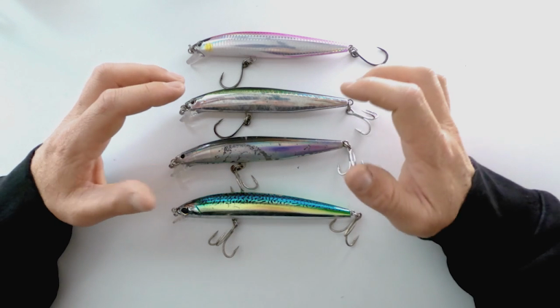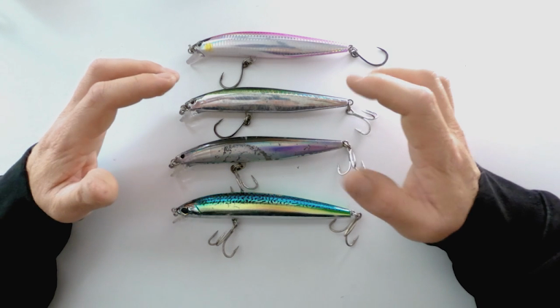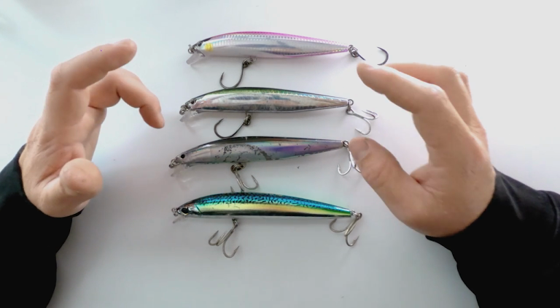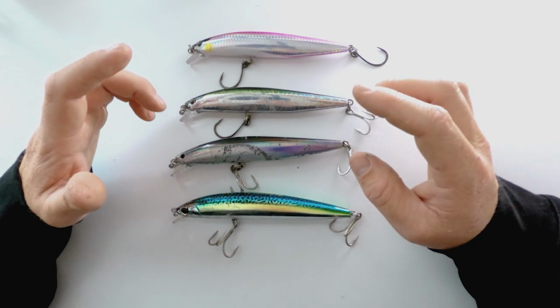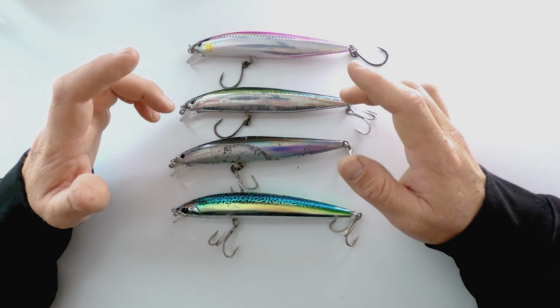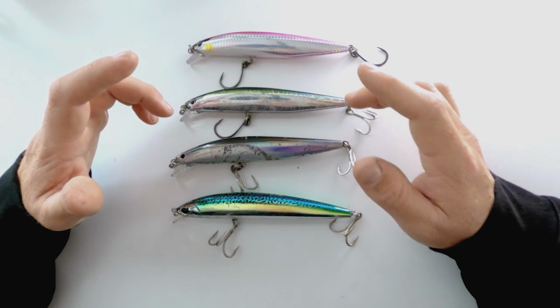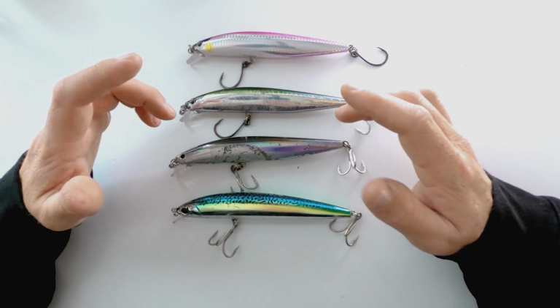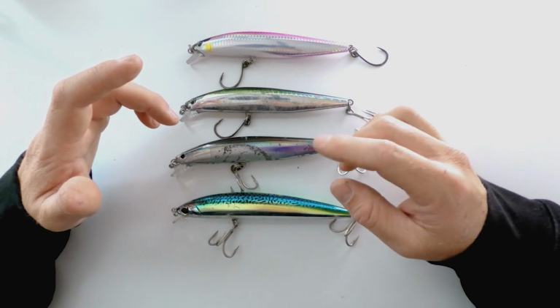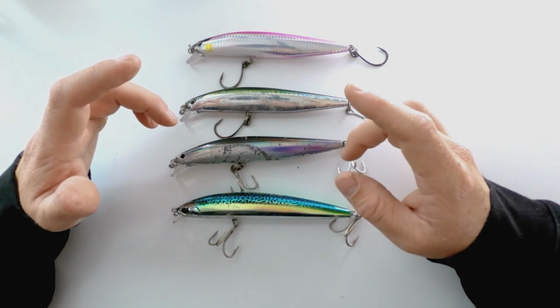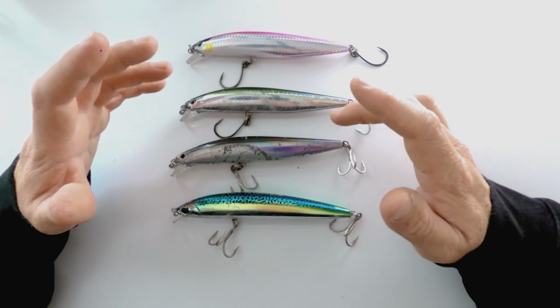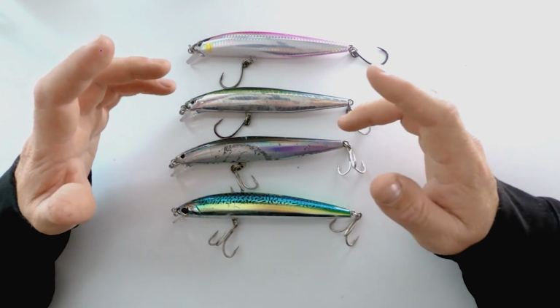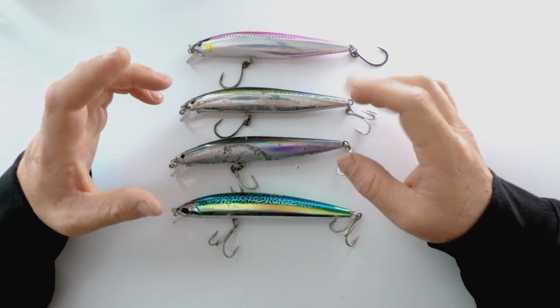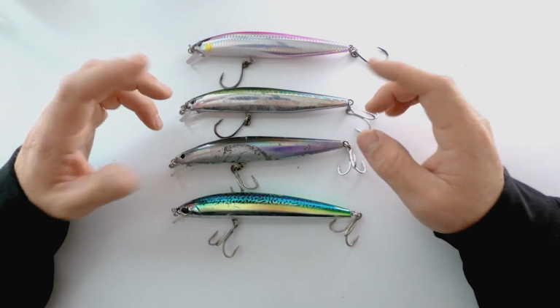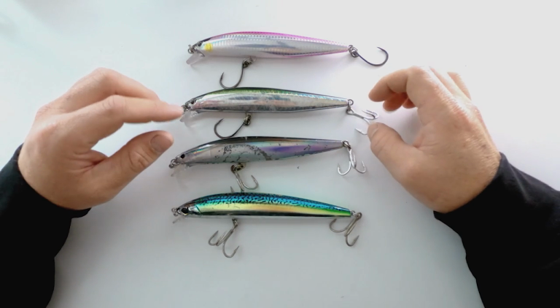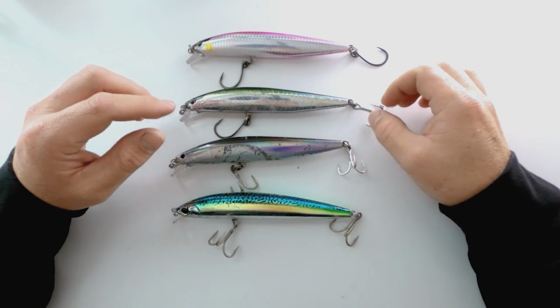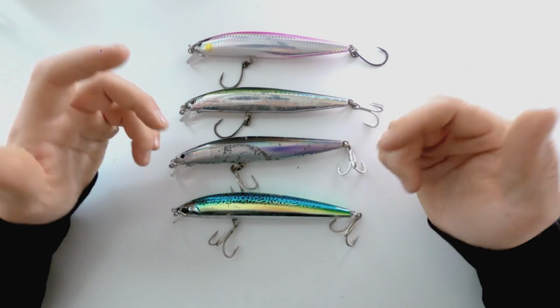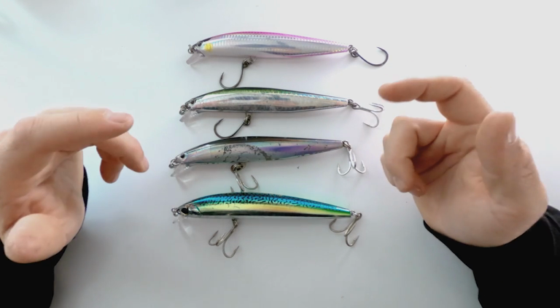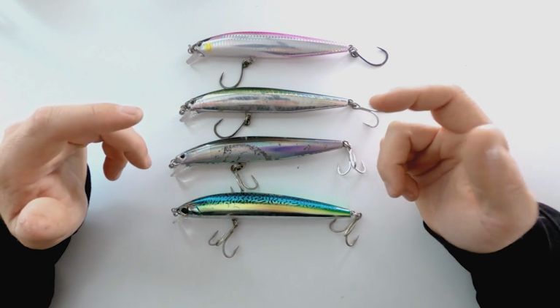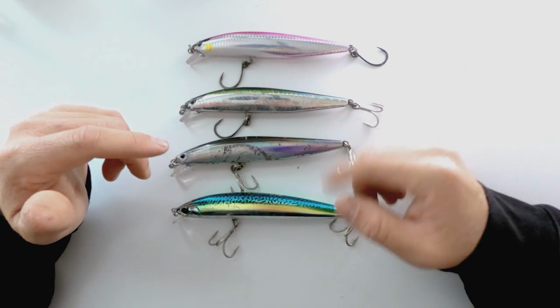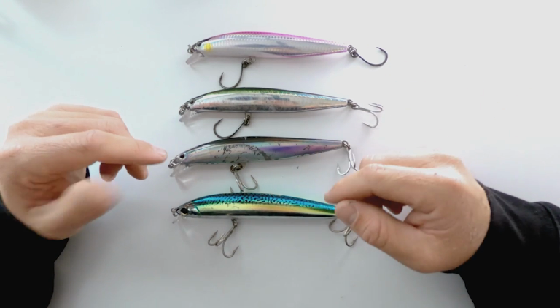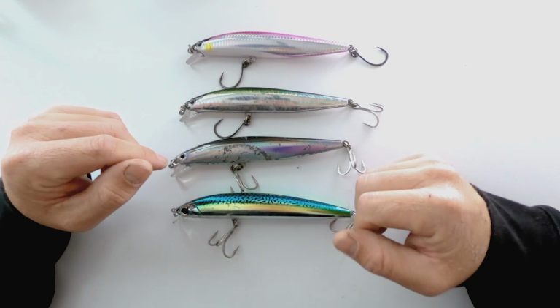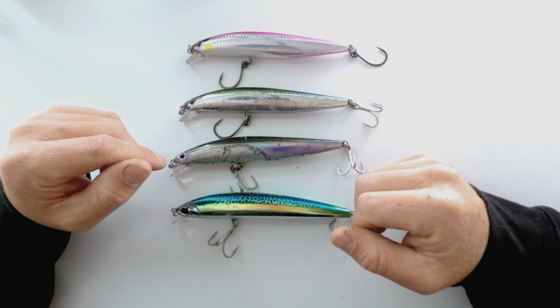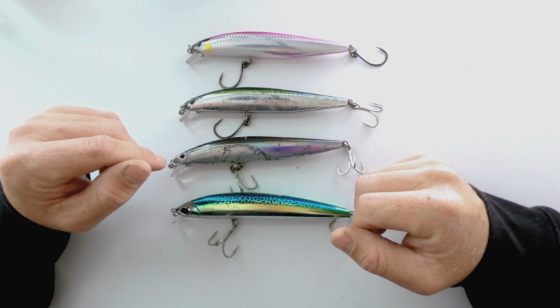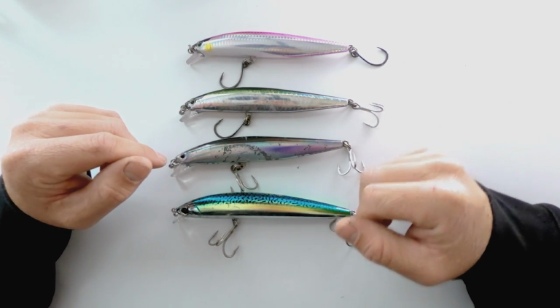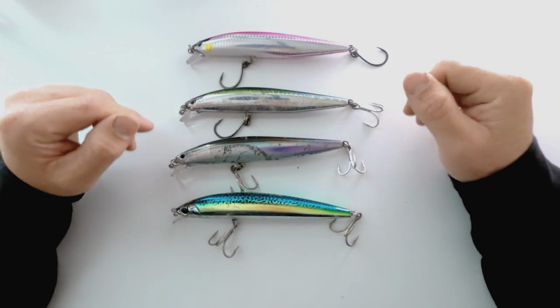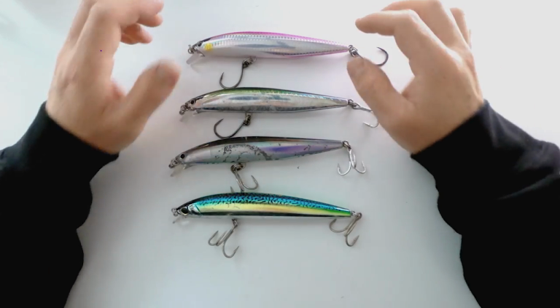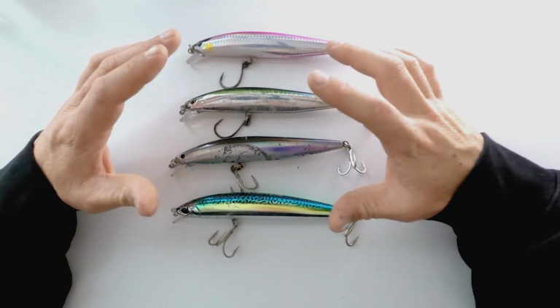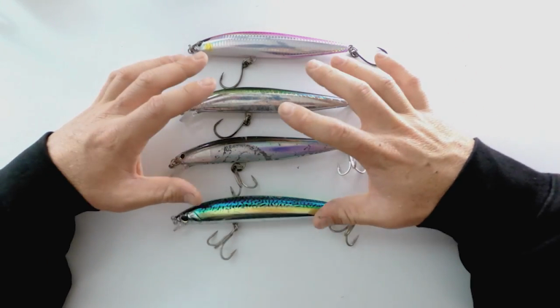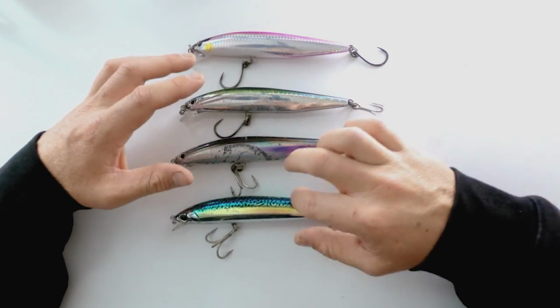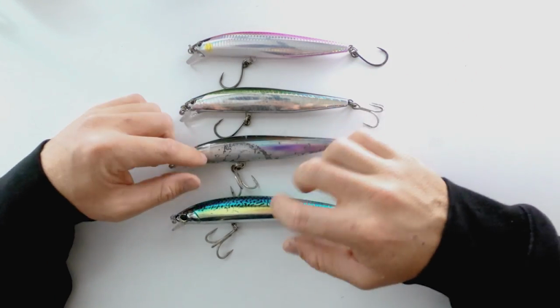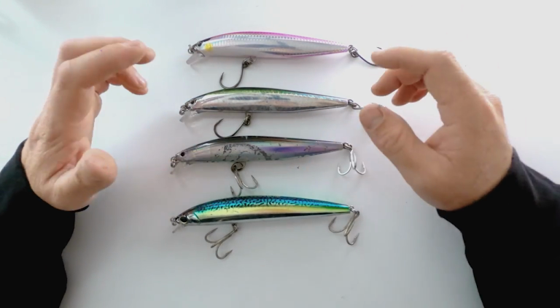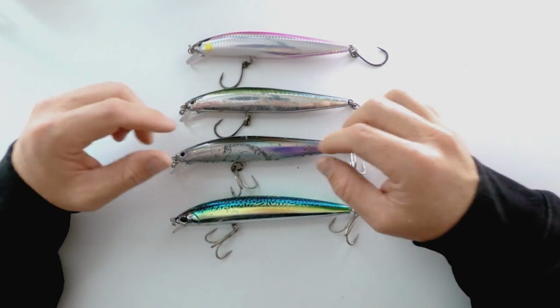I do recommend having a higher speed reel, something that pulls in at least 38 inches of line or more. It's just gonna help you out so you don't really have to wind so fast and tire yourself out. Now, both of these lures, both brands, they cast really well.